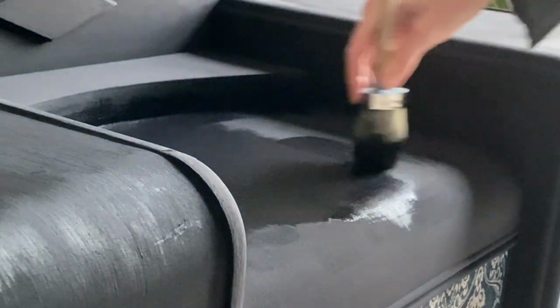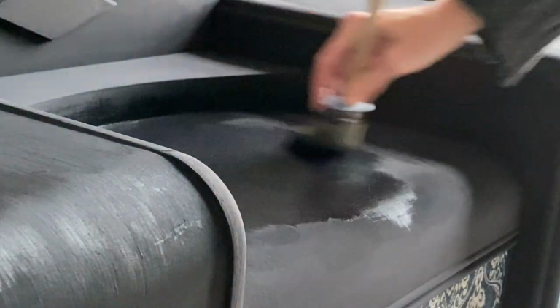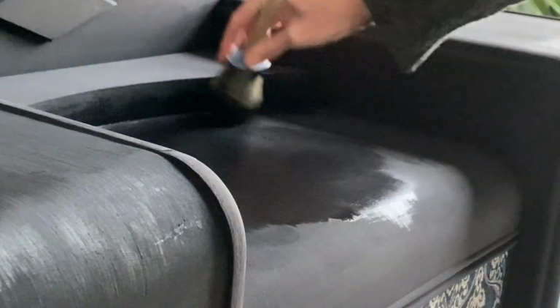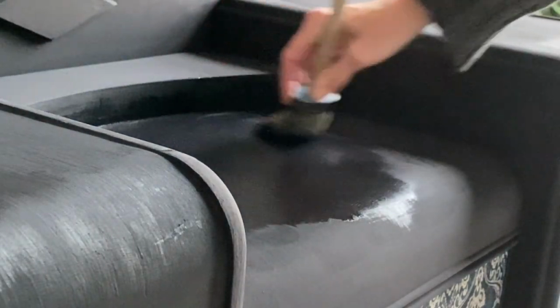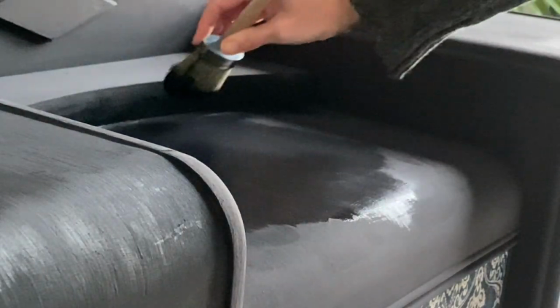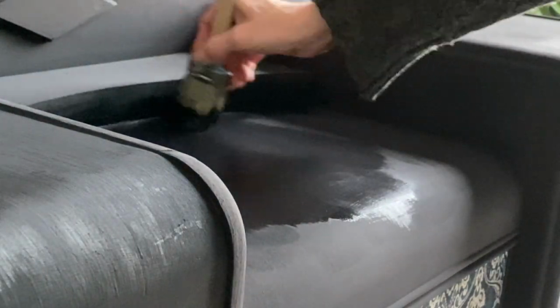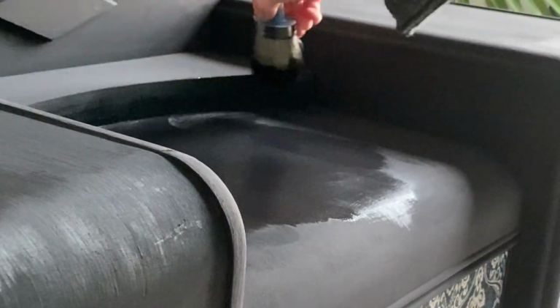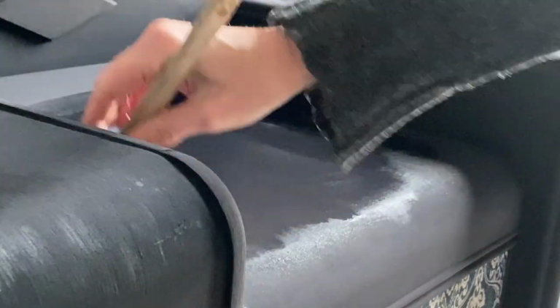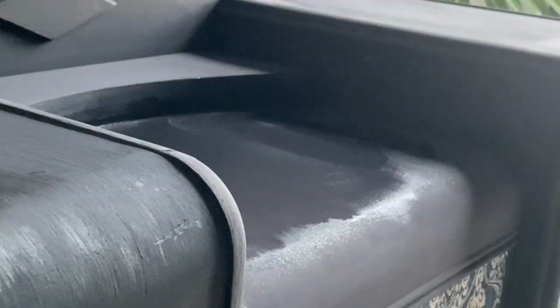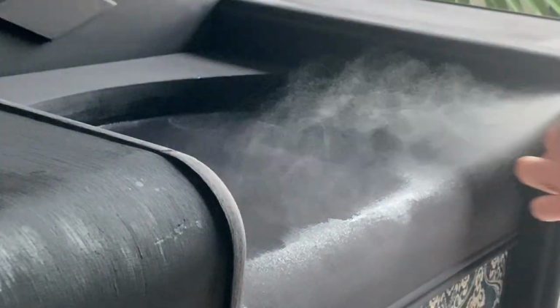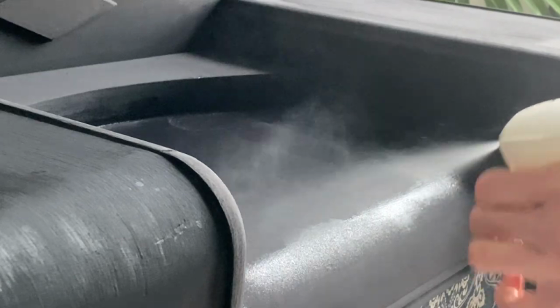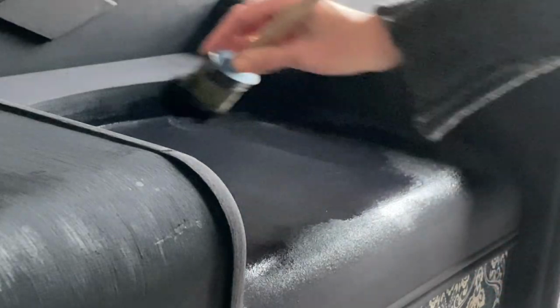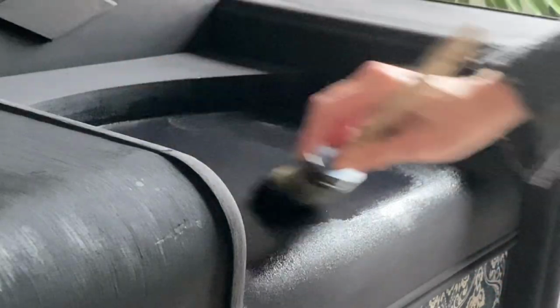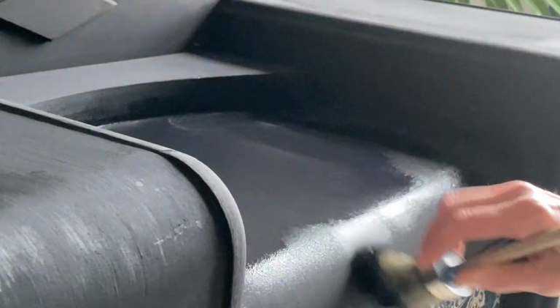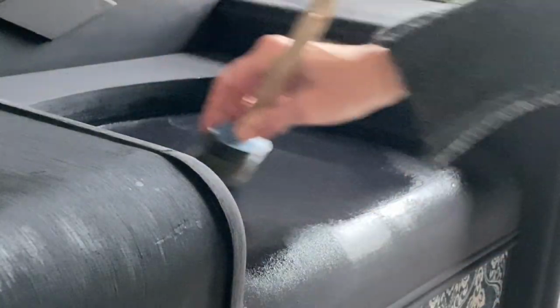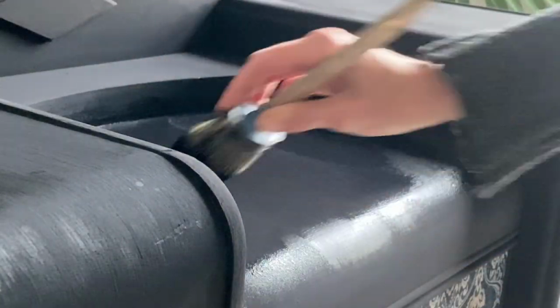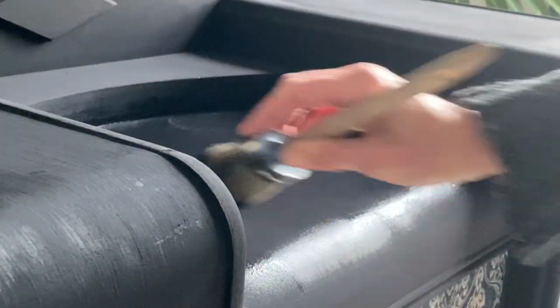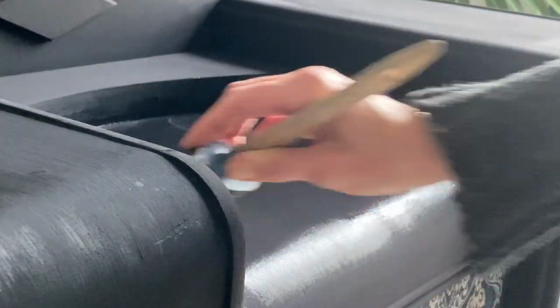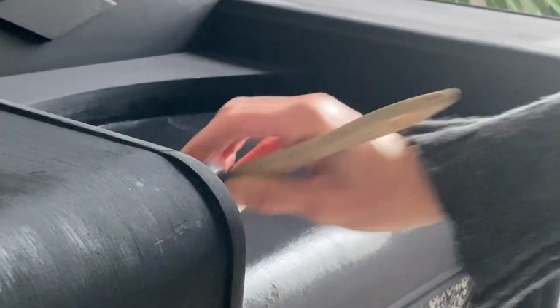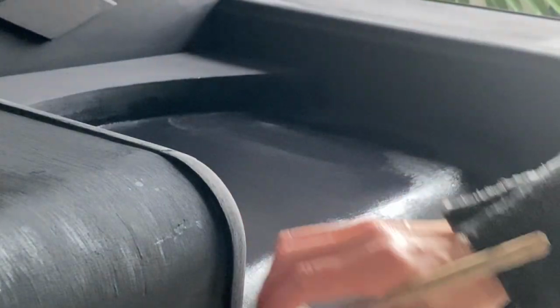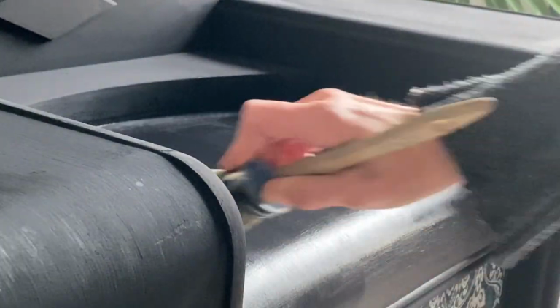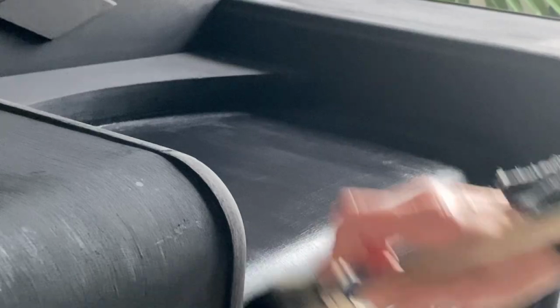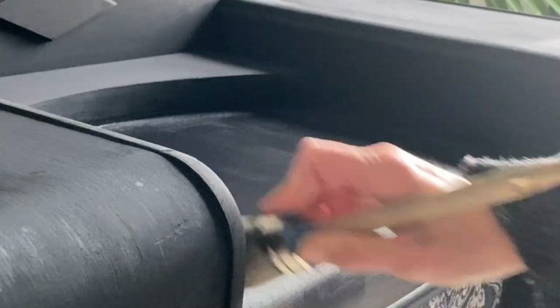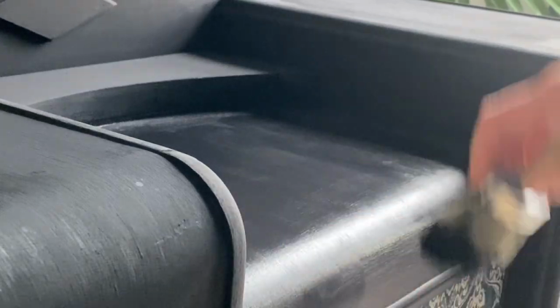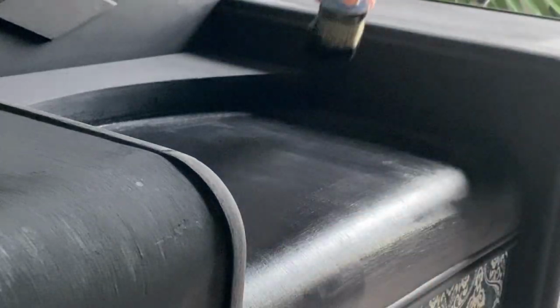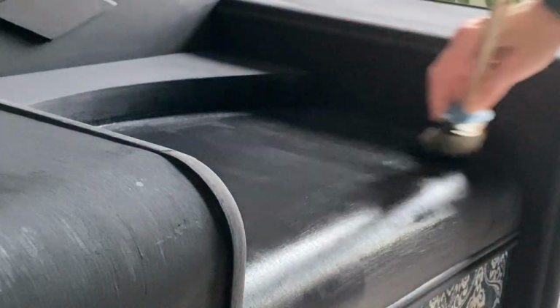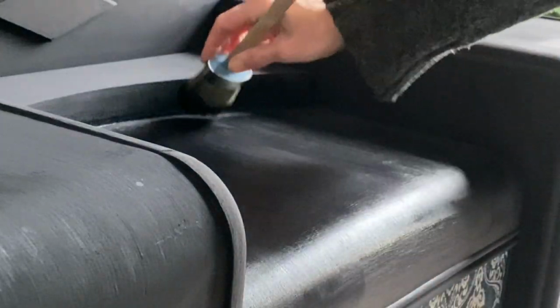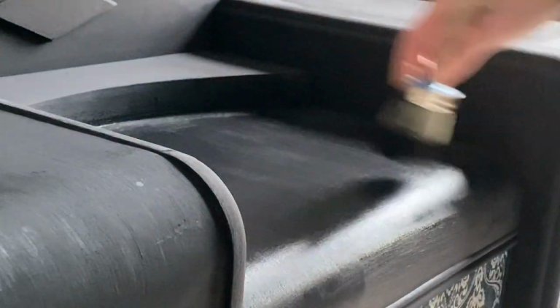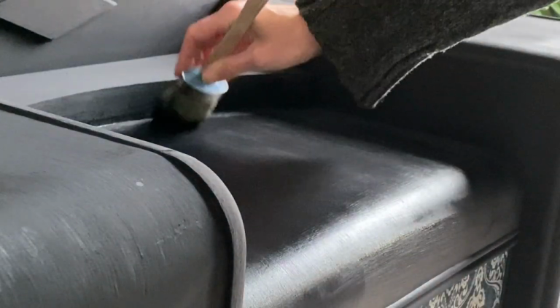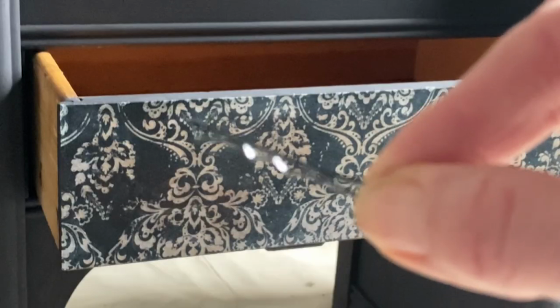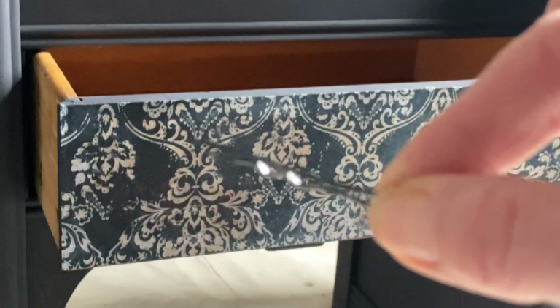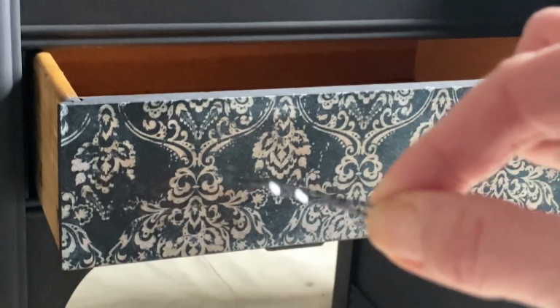If you don't have a mist spray bottle, you could always use an old Windex bottle — just clean it out and add straight water to it. Using the black tone really camouflages a lot of the little knocks and dings in this old piece.